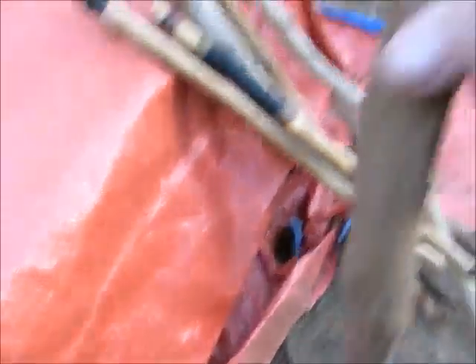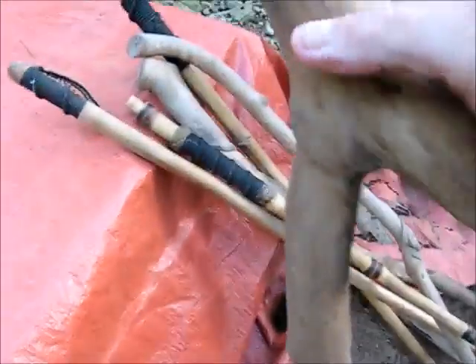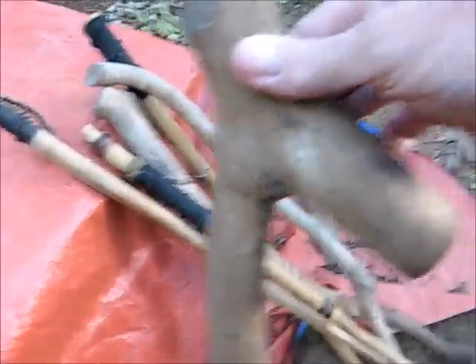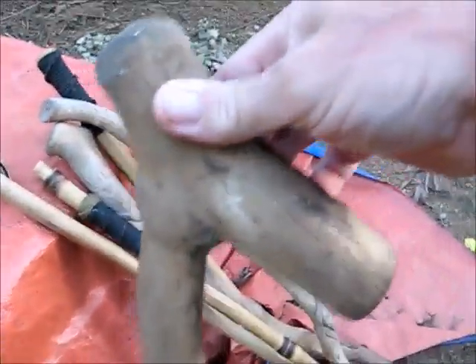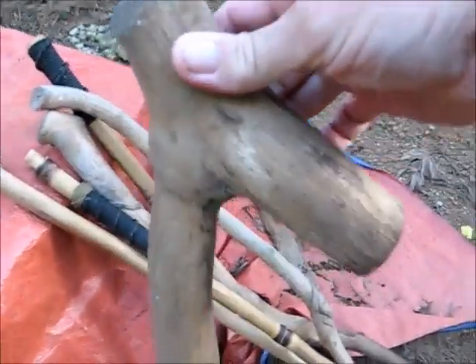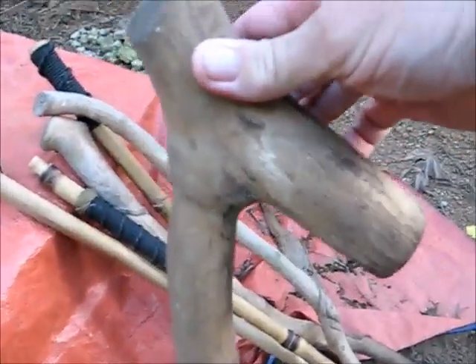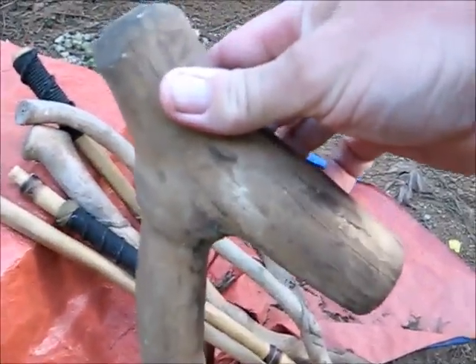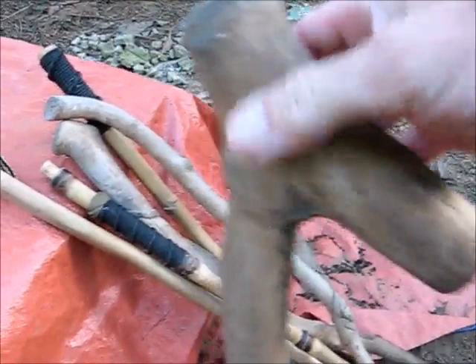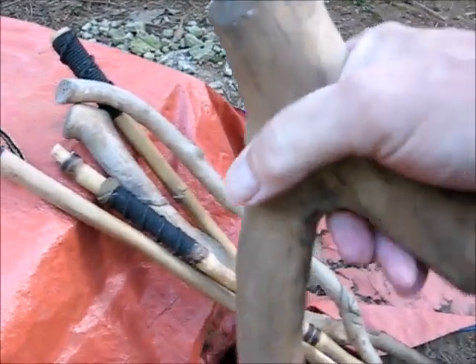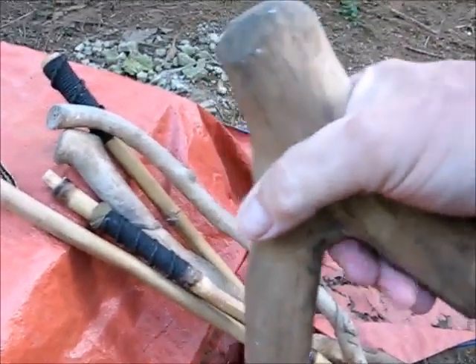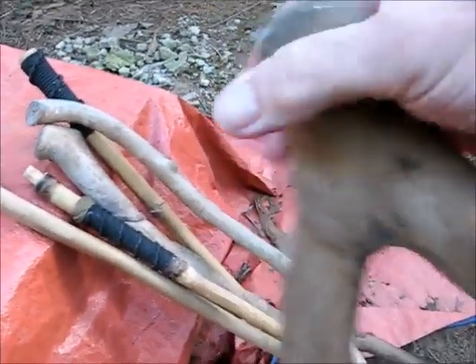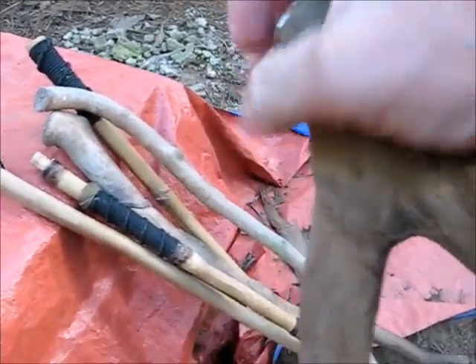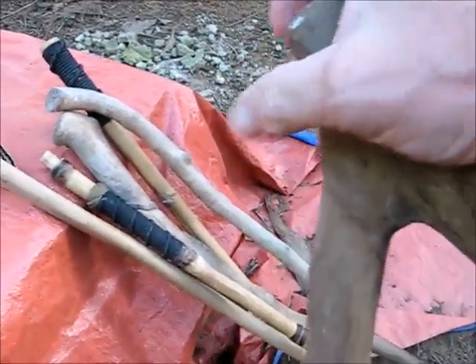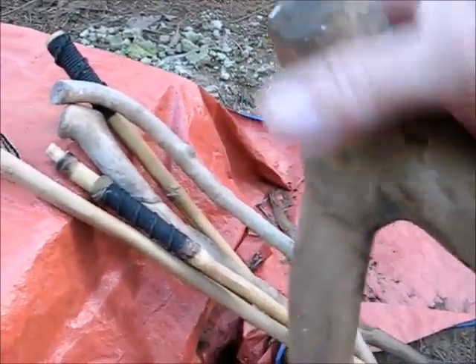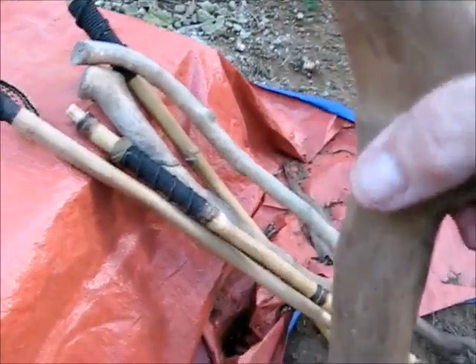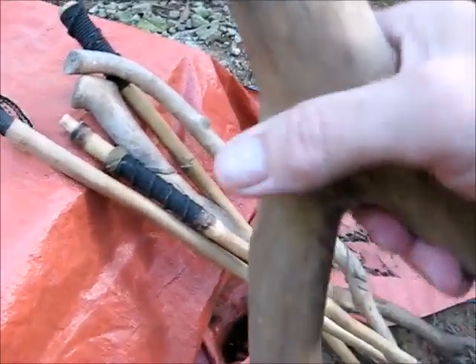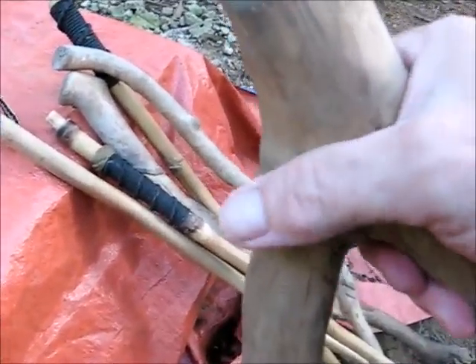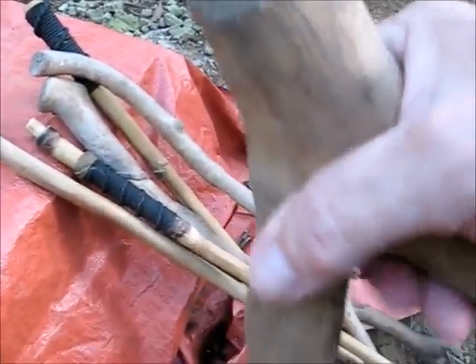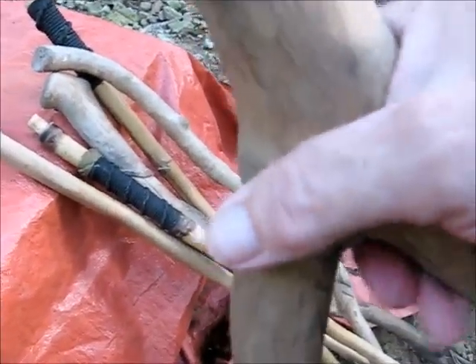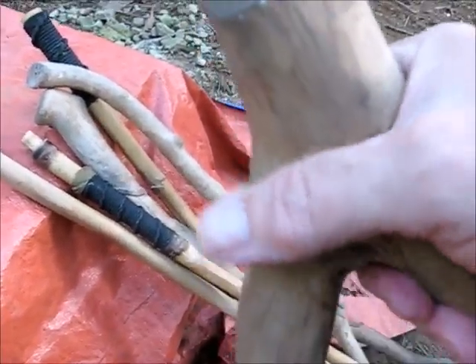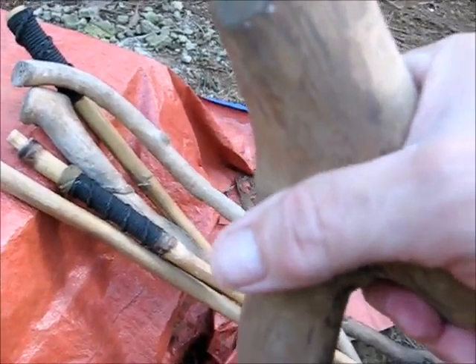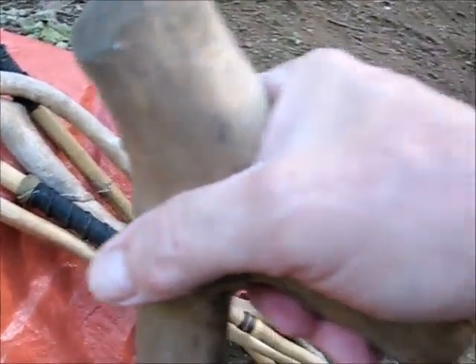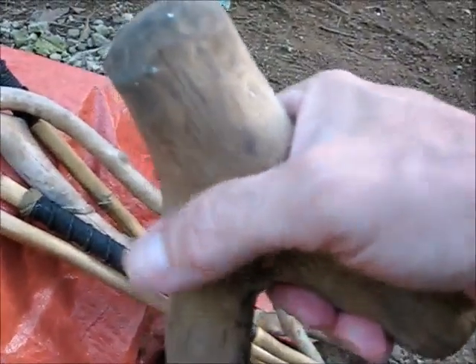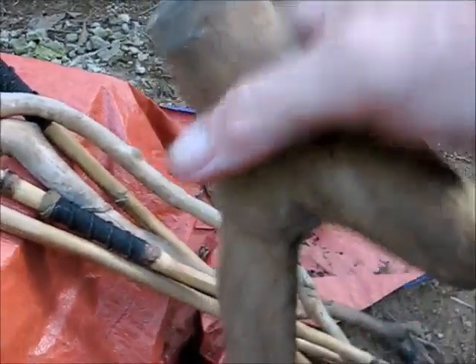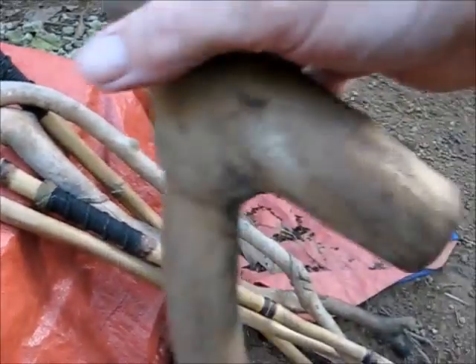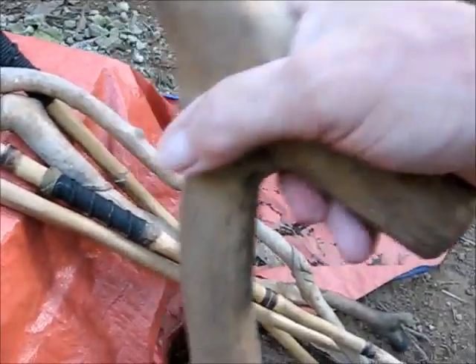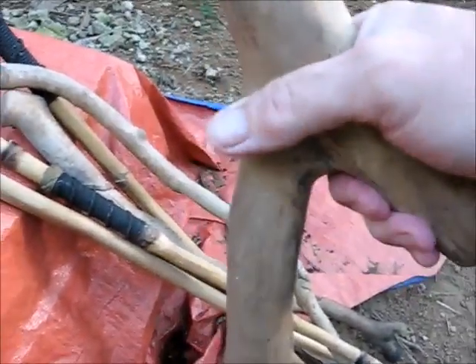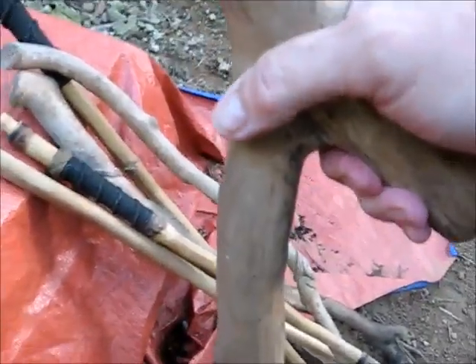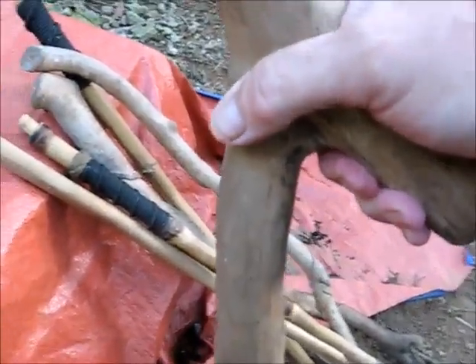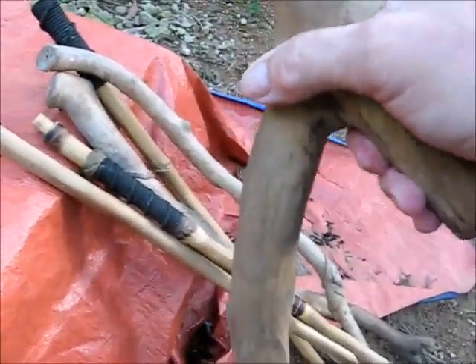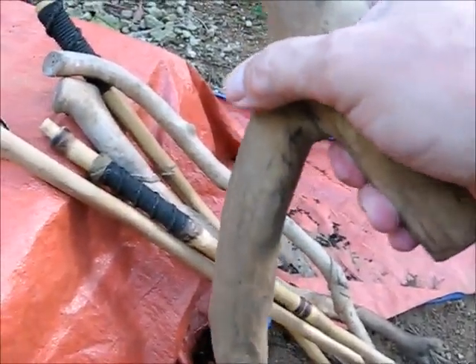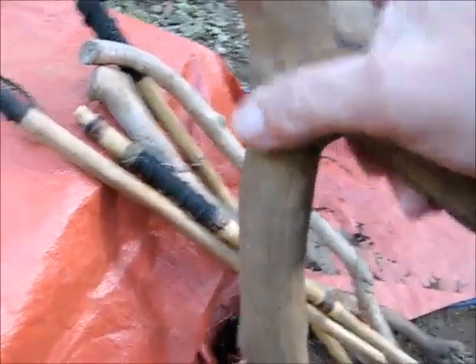This one here has a Y off of a branch, and you can make this into a knob if you wanted to or just leave it like this. If the handle is at a little bit of an angle like this, it's pretty comfortable, pretty nice.